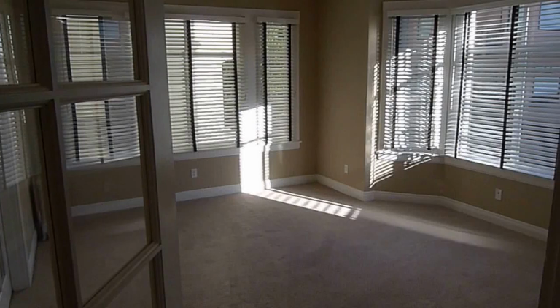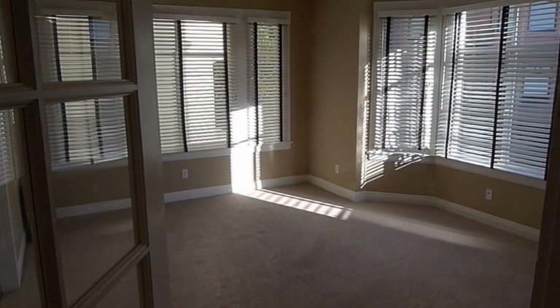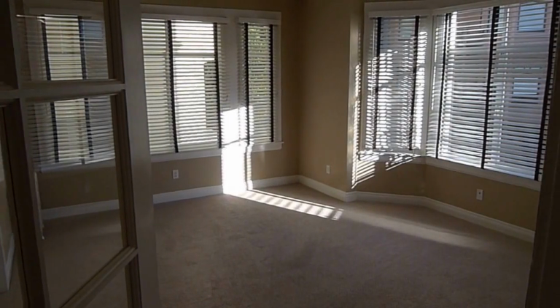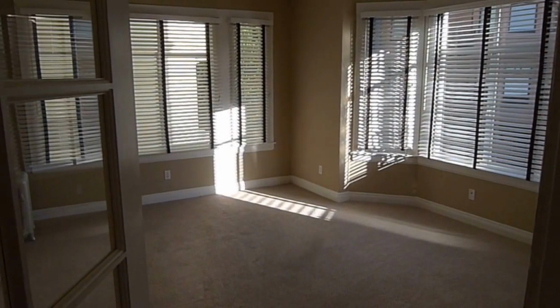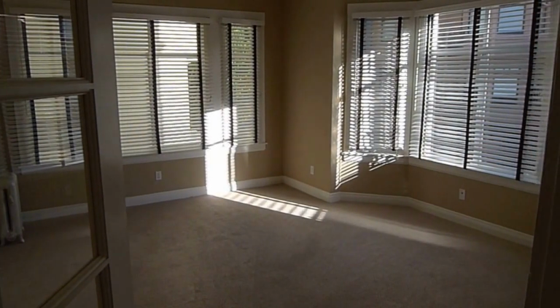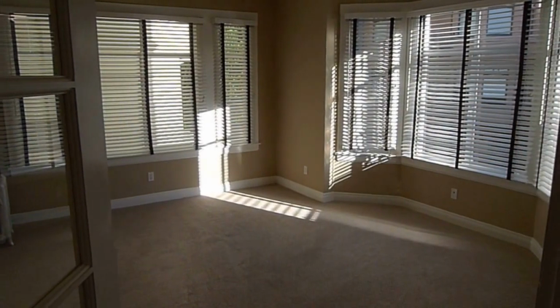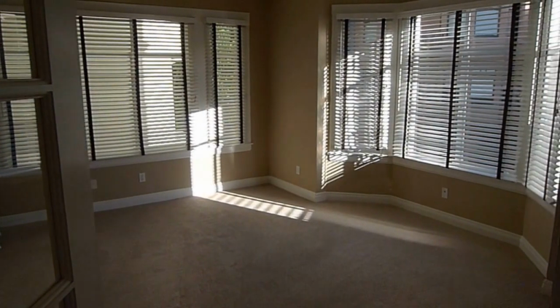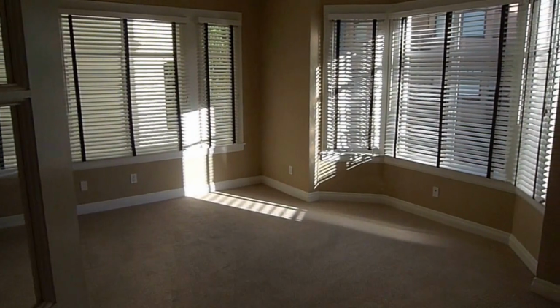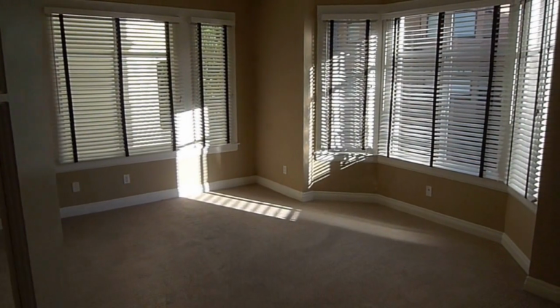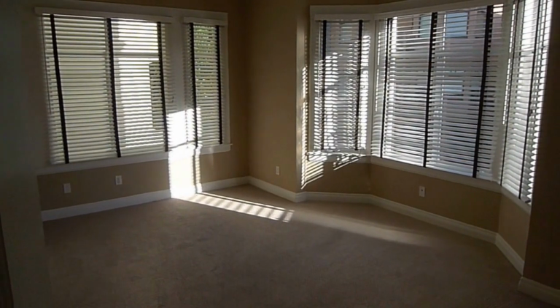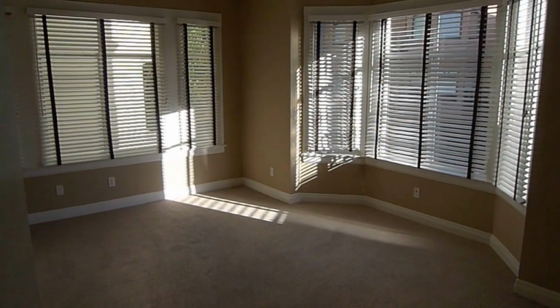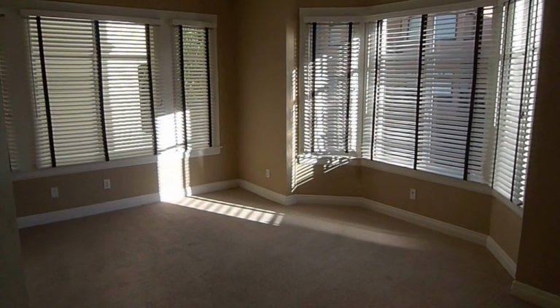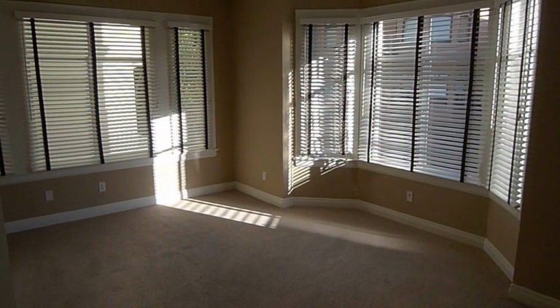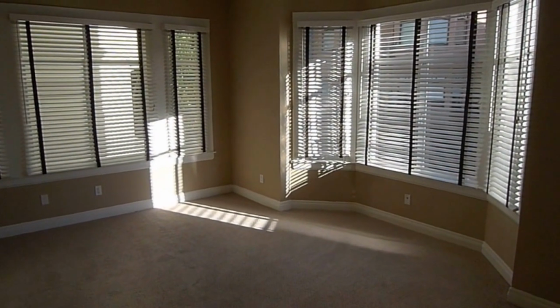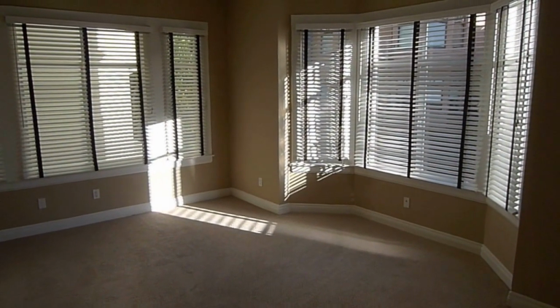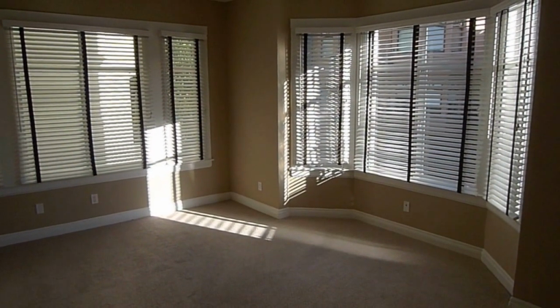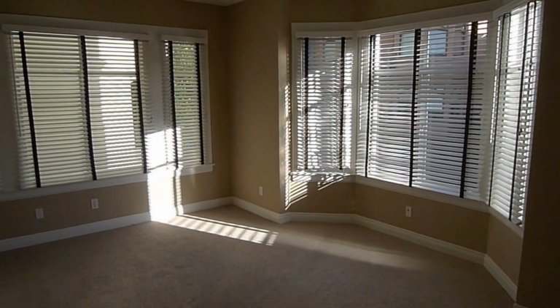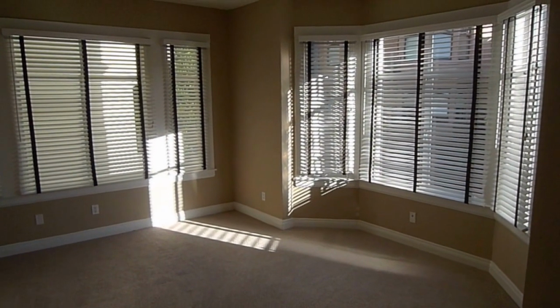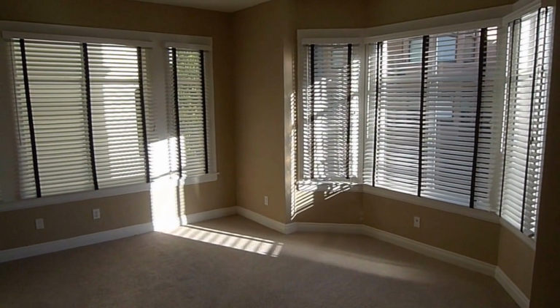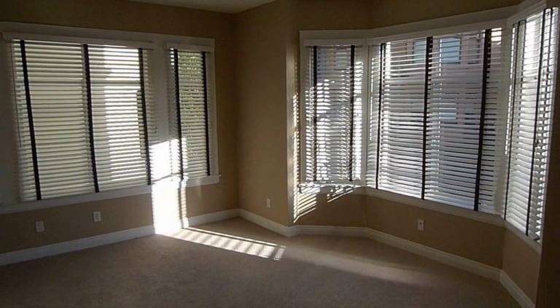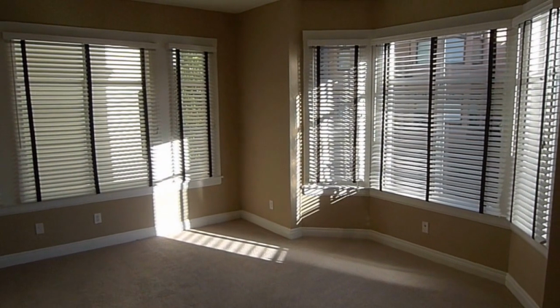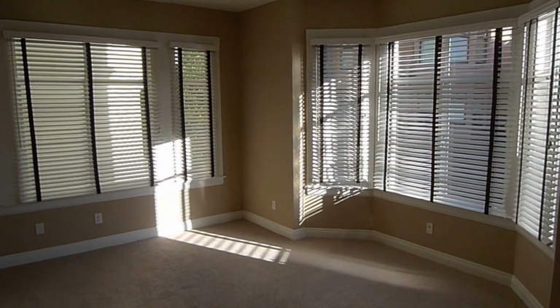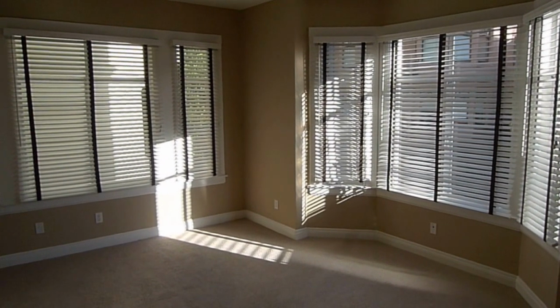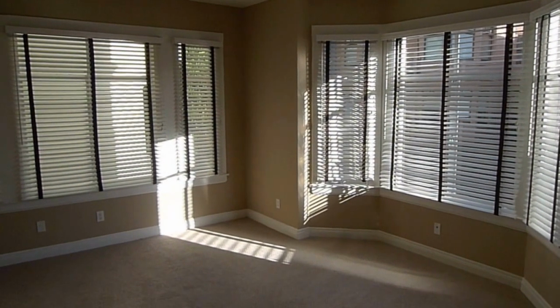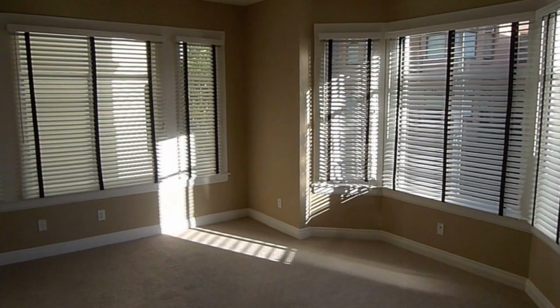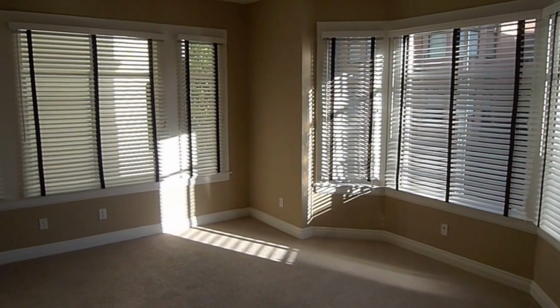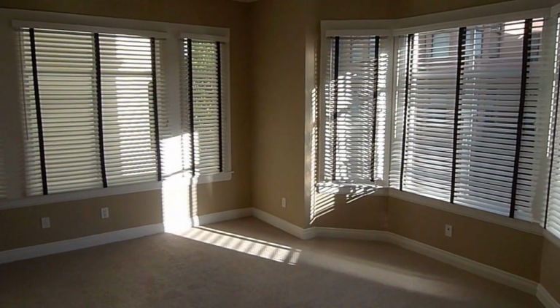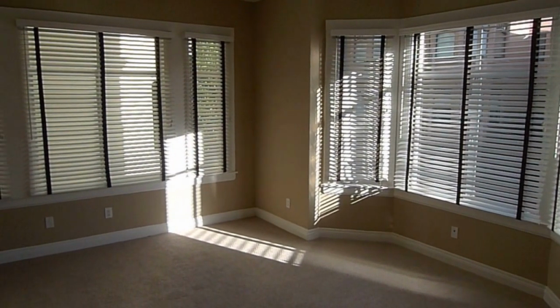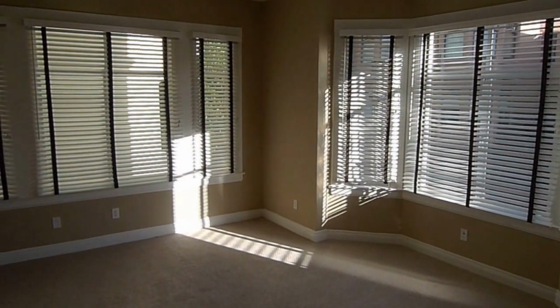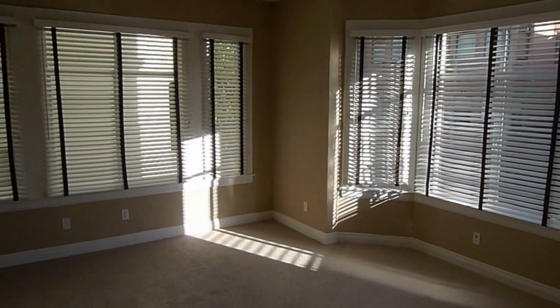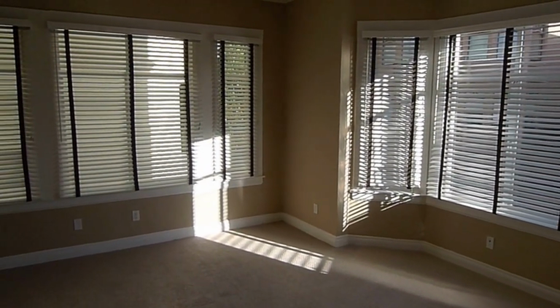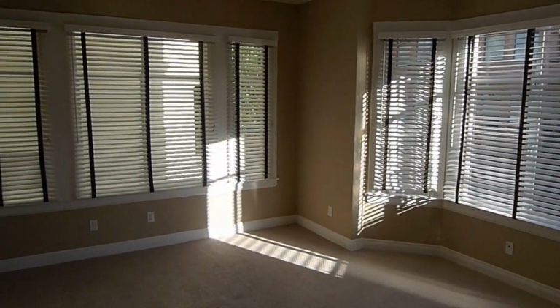This is Tony. Today we're touring a one-bedroom, one-bath apartment on Sacramento Street, Knob Hill, between Jones and Leavenworth.